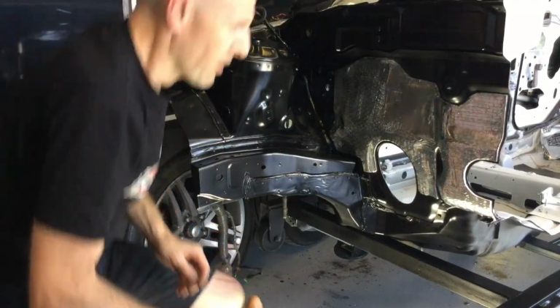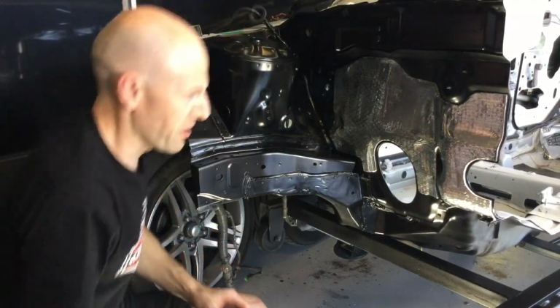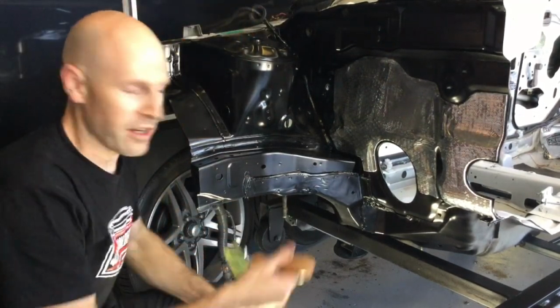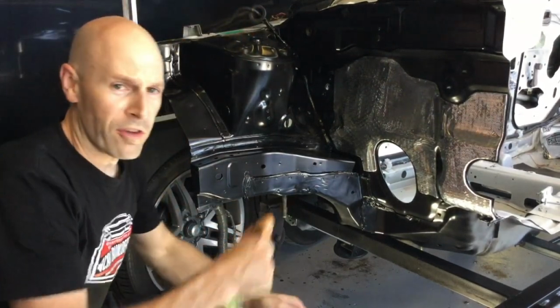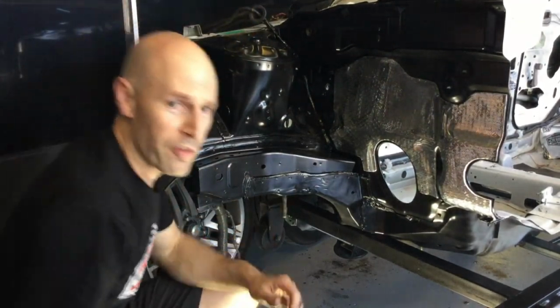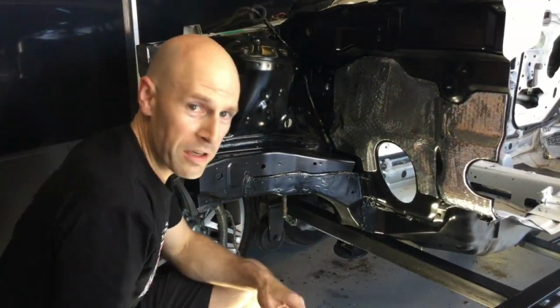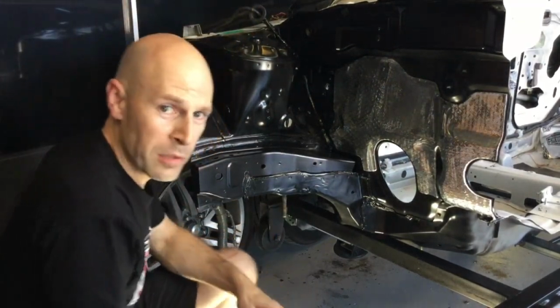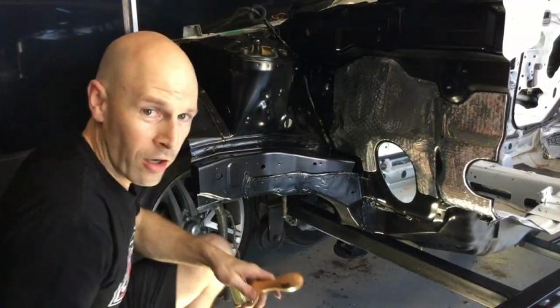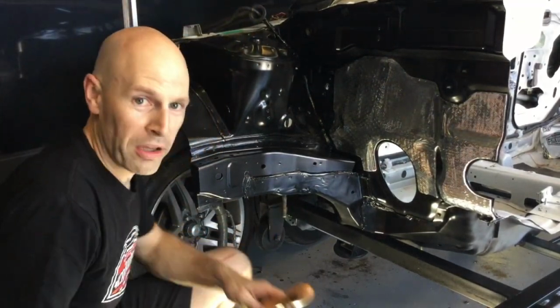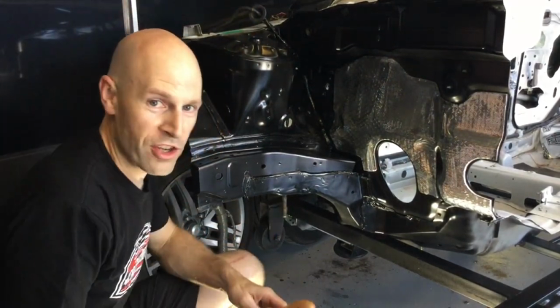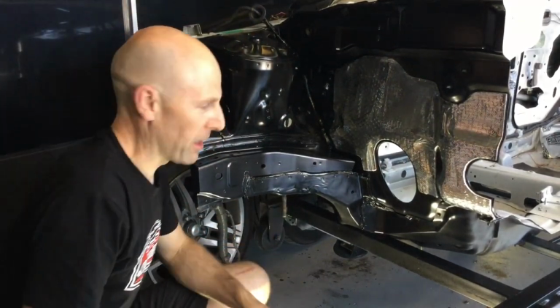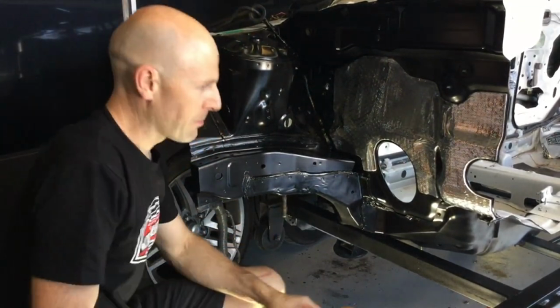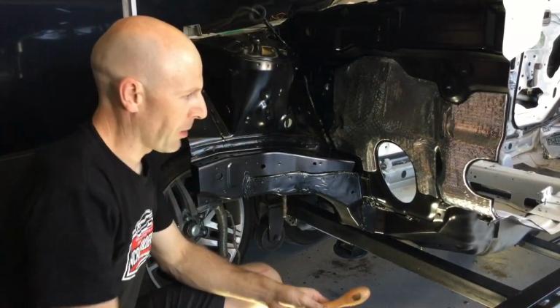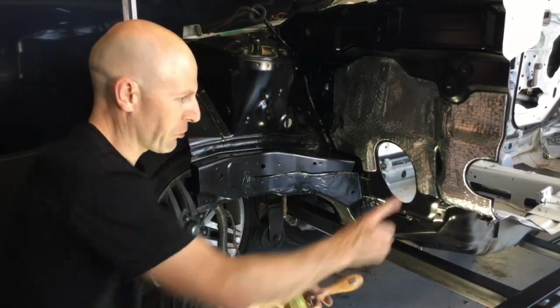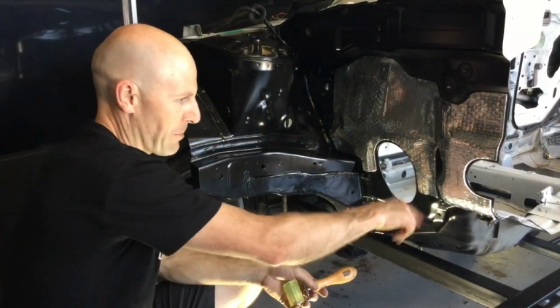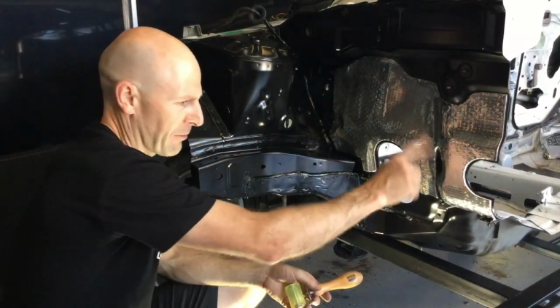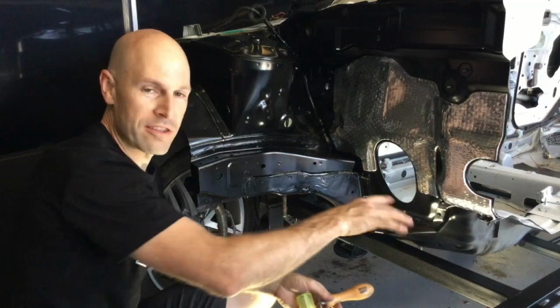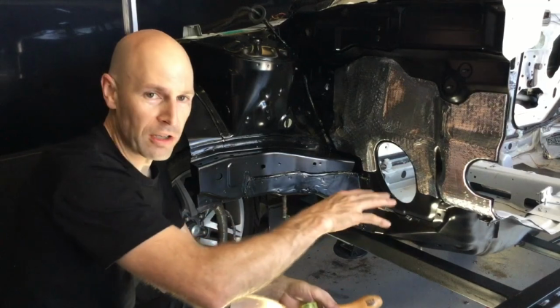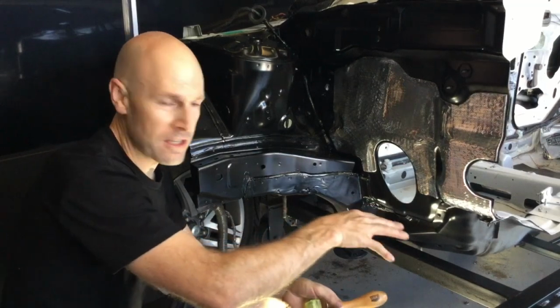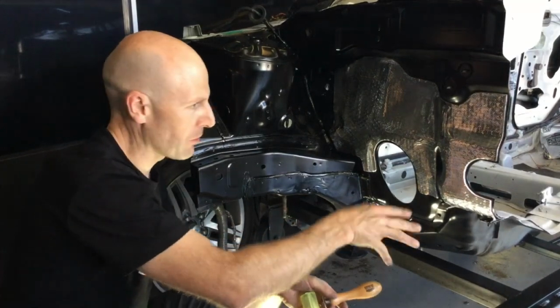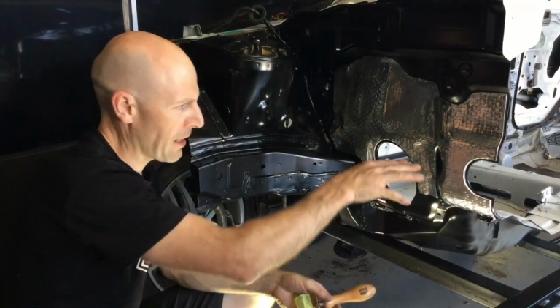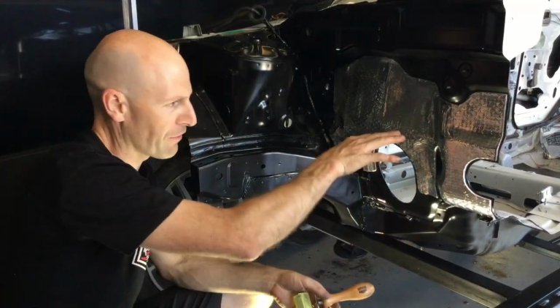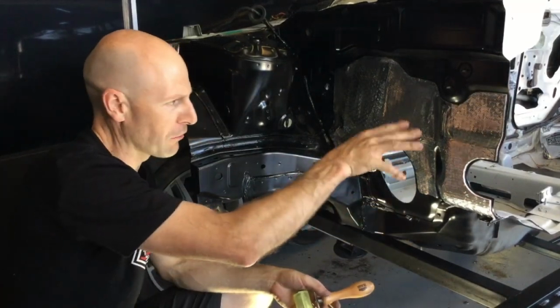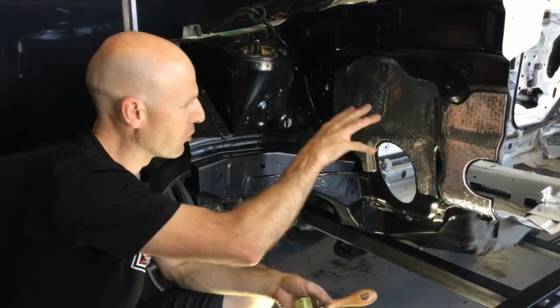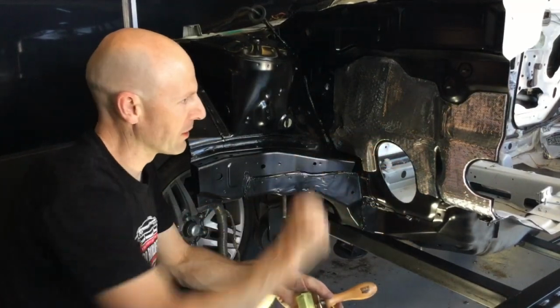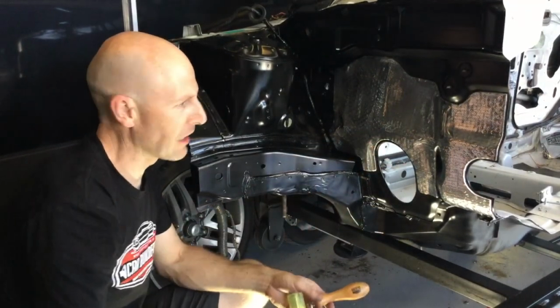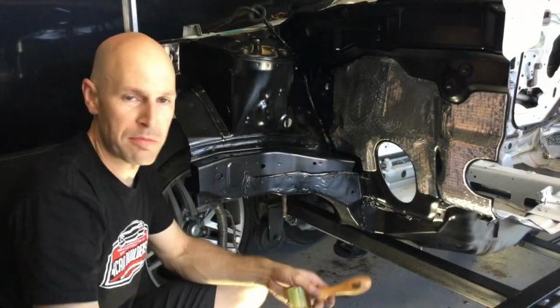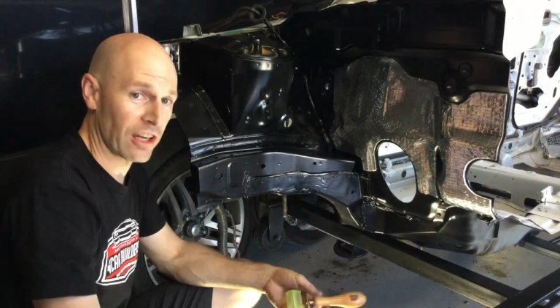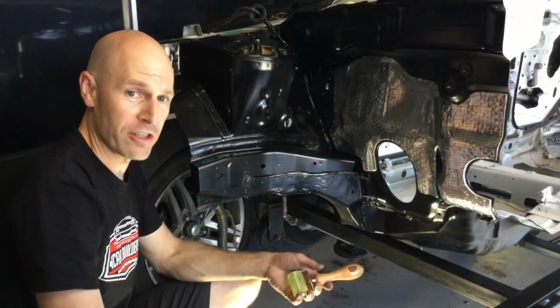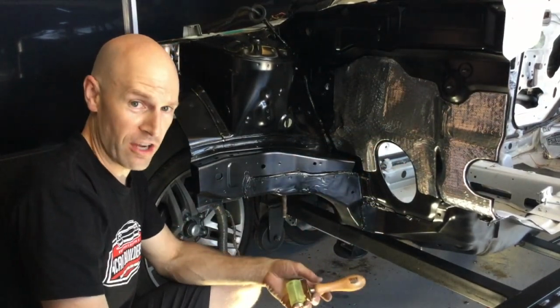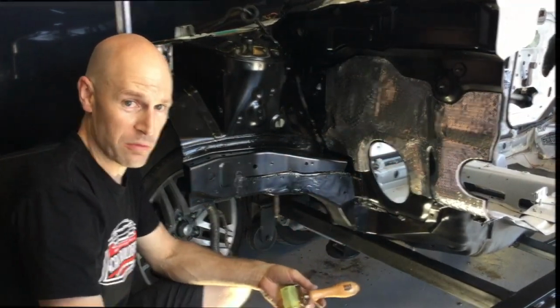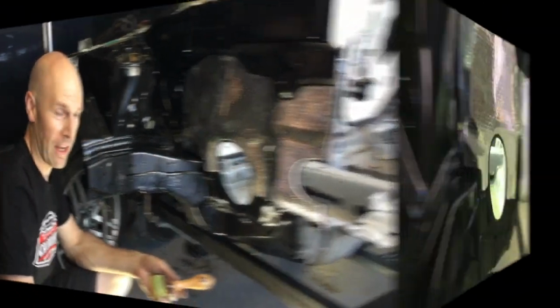You can see we've got a reasonably complex shape there, but by creating a pattern with some reliefs in it, we've been able to fold and form and get as much coverage as we can.